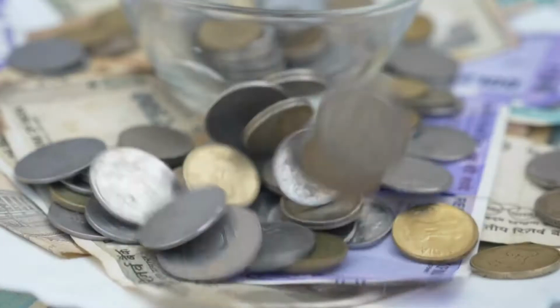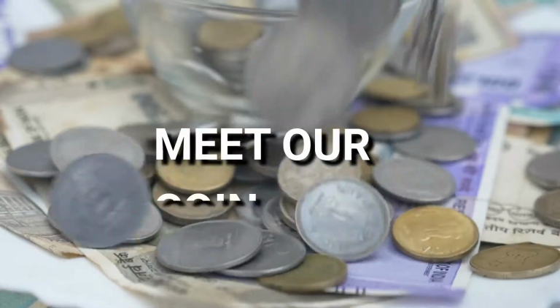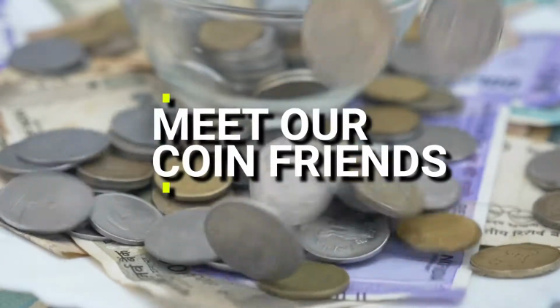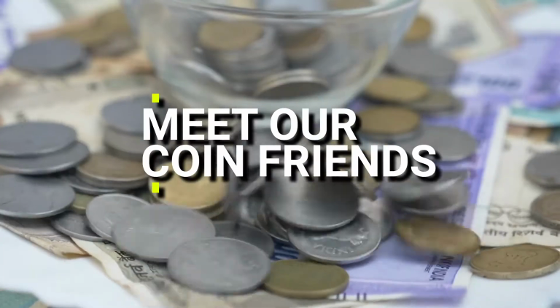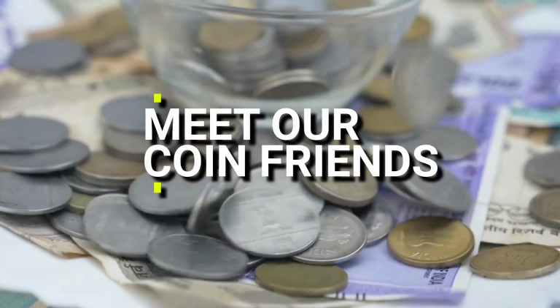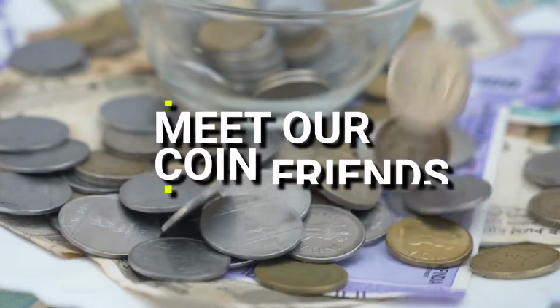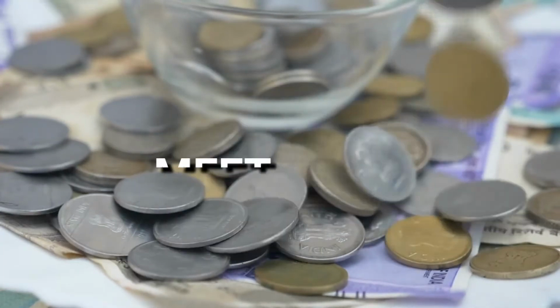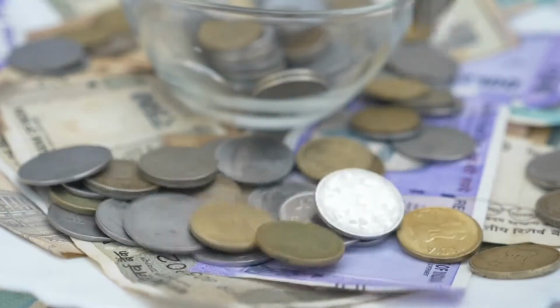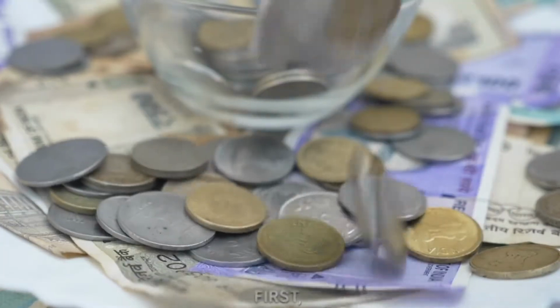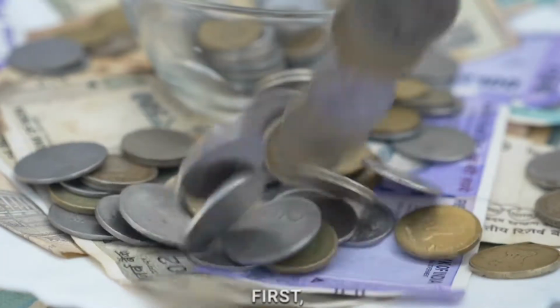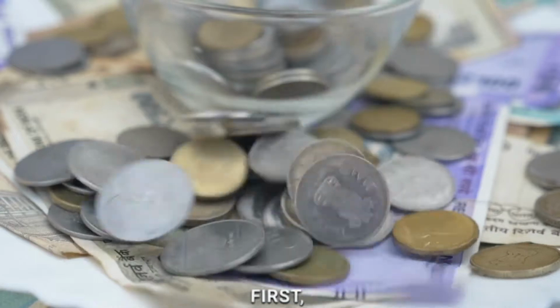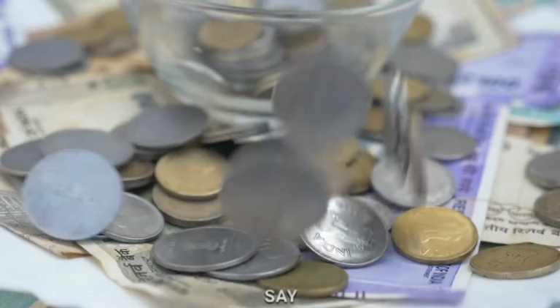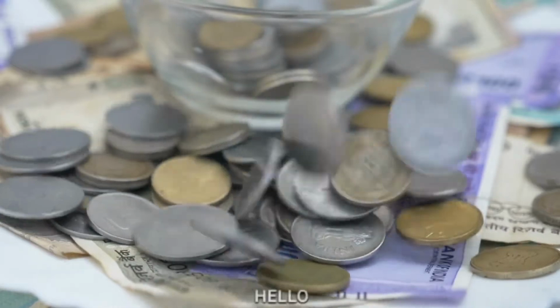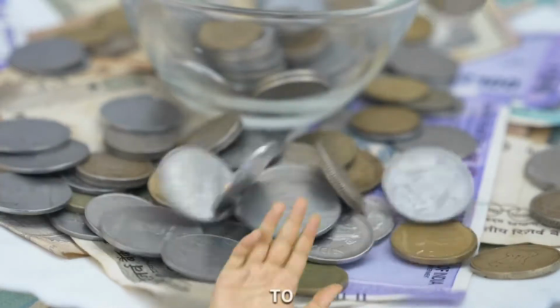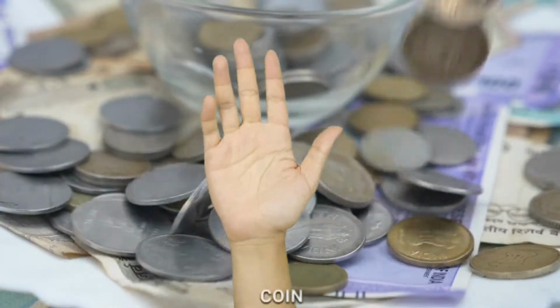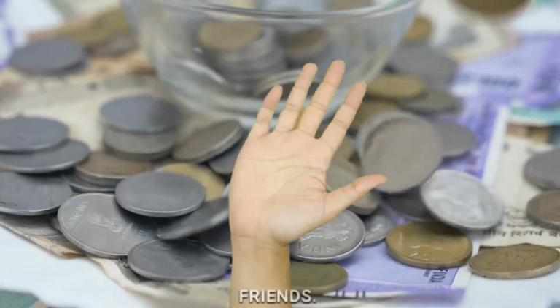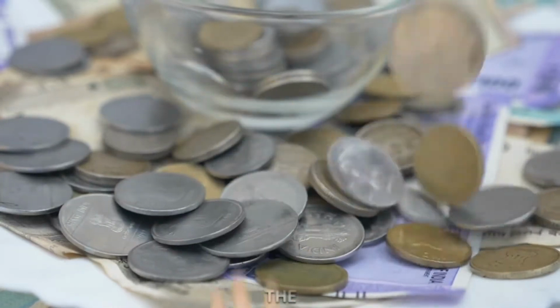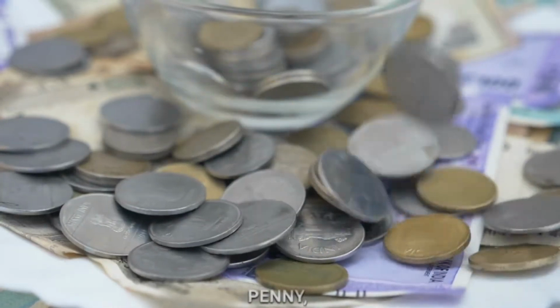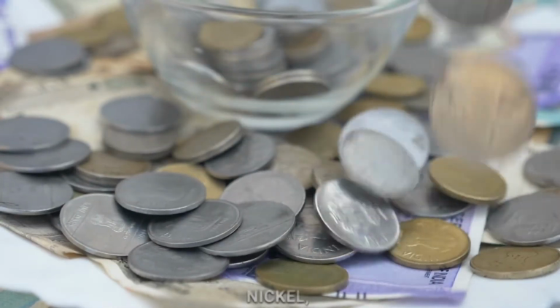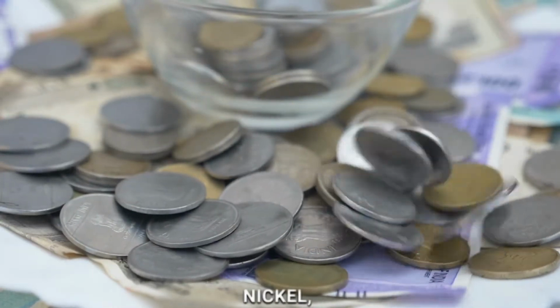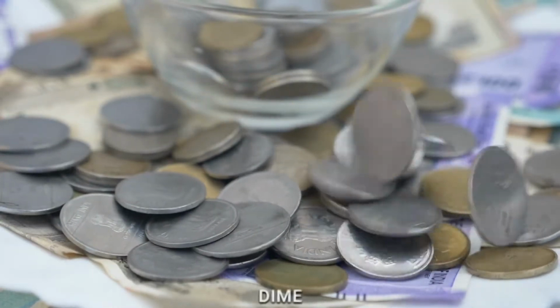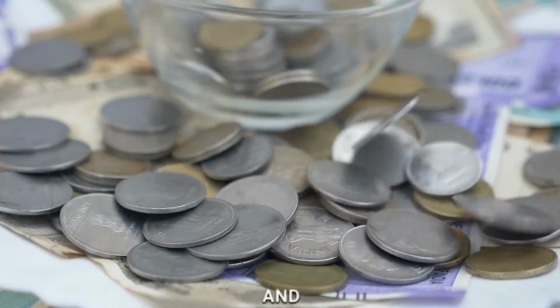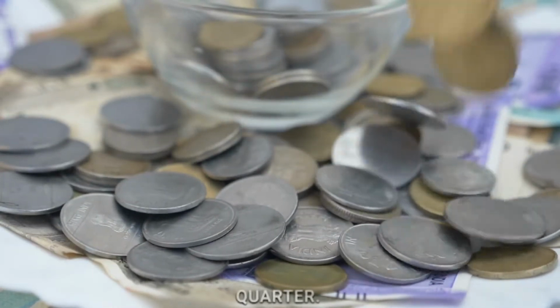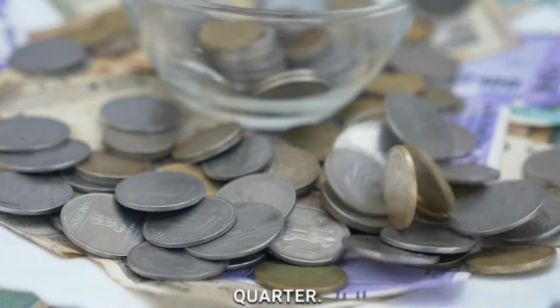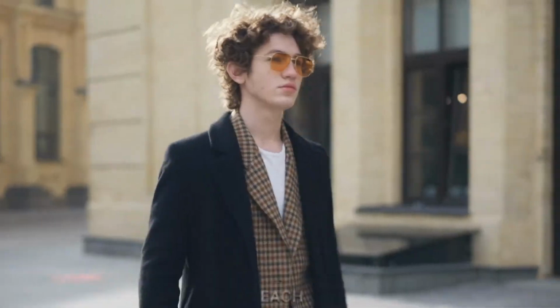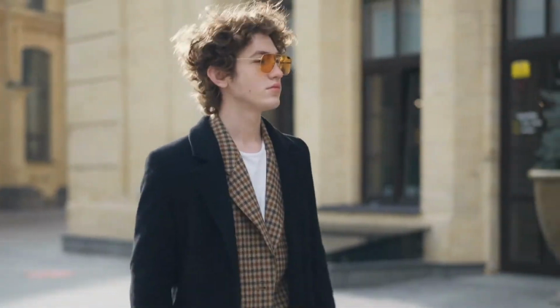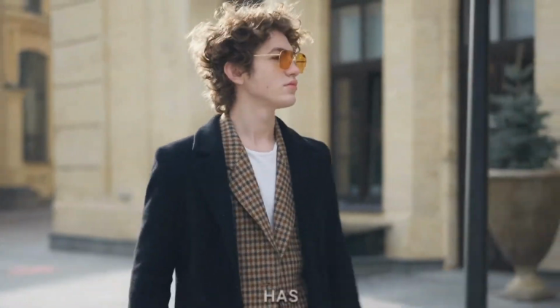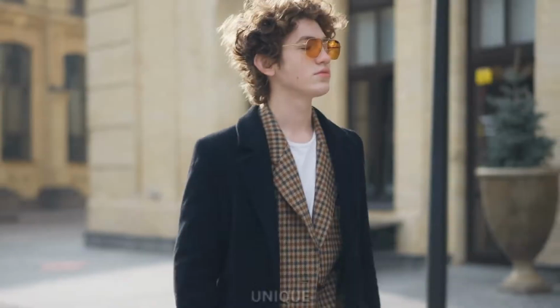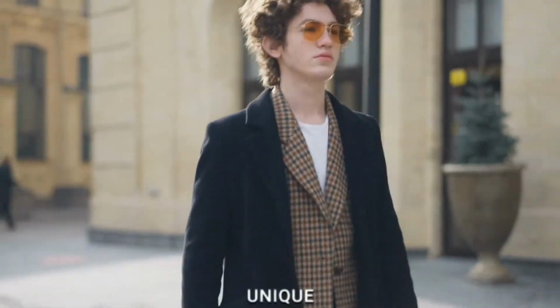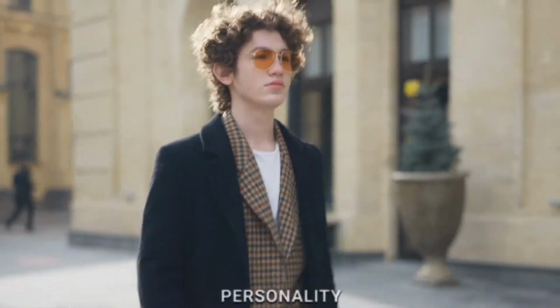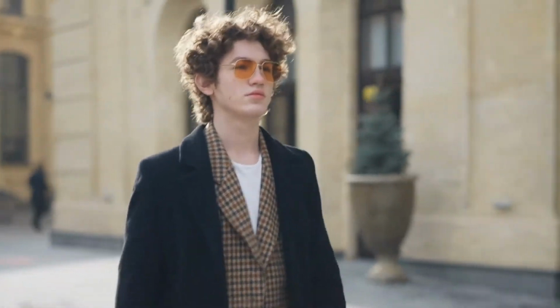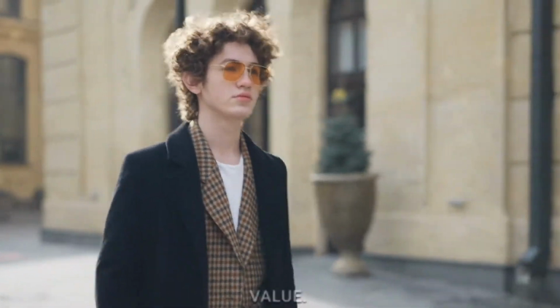Meet our coin friends. First, say hello to our coin friends: the penny, nickel, dime, and quarter. Each one has a unique personality and value.